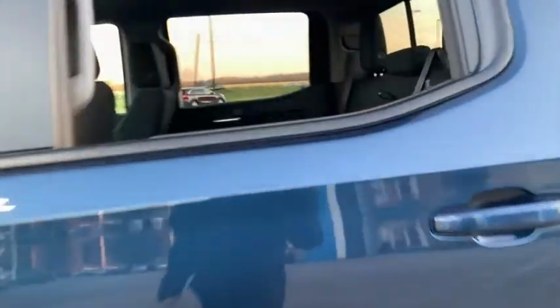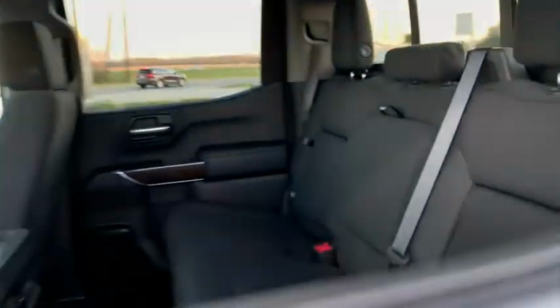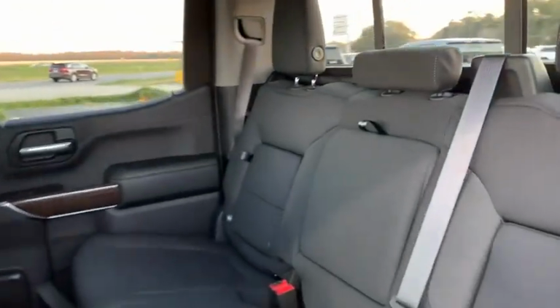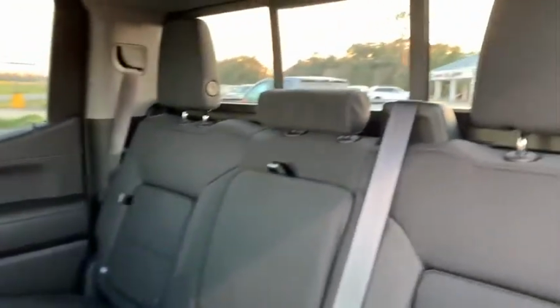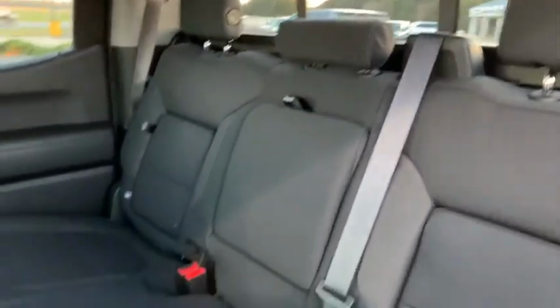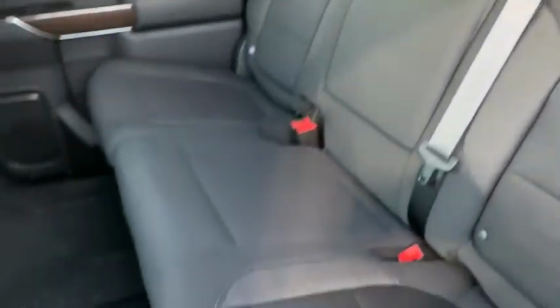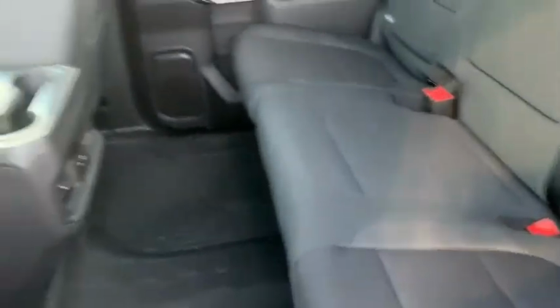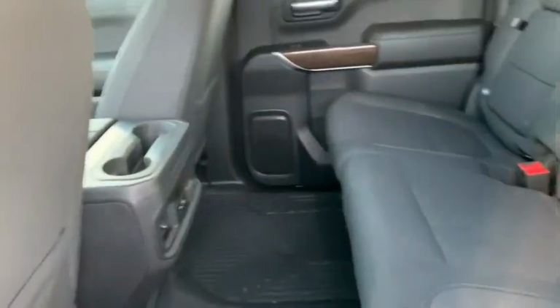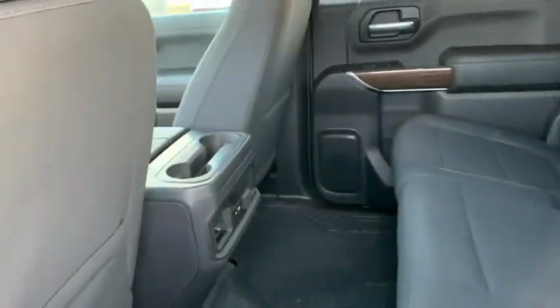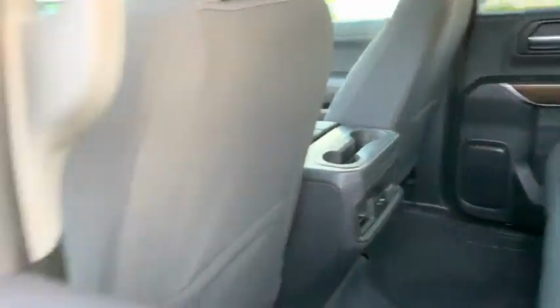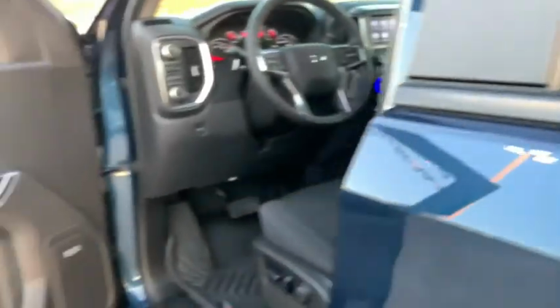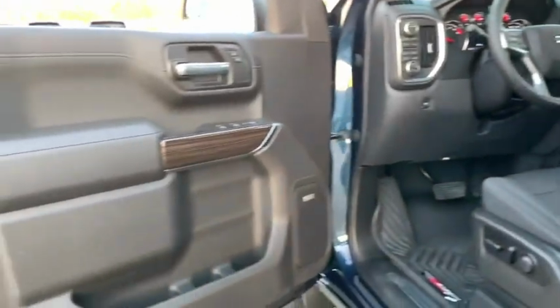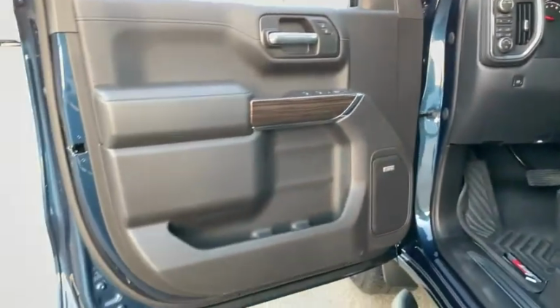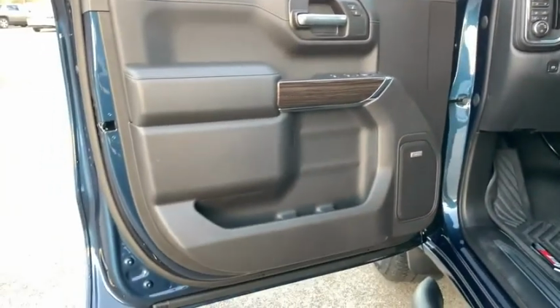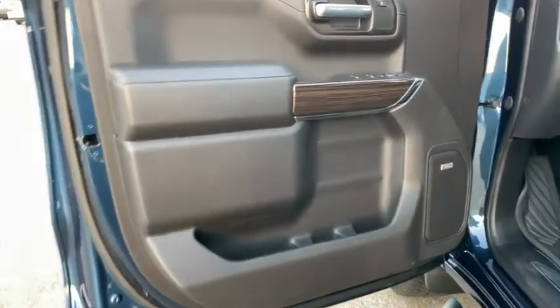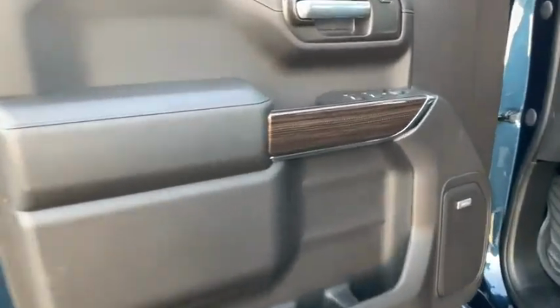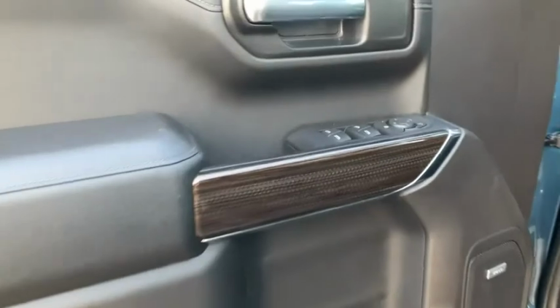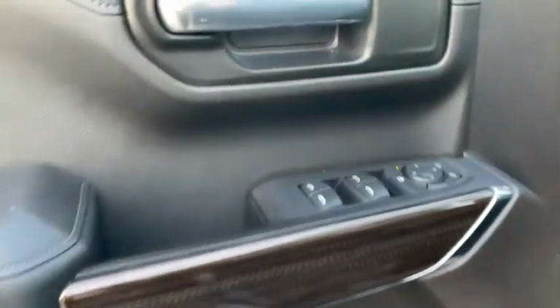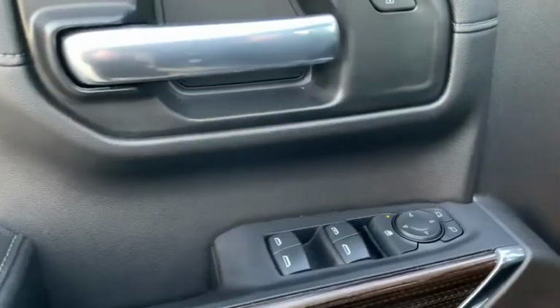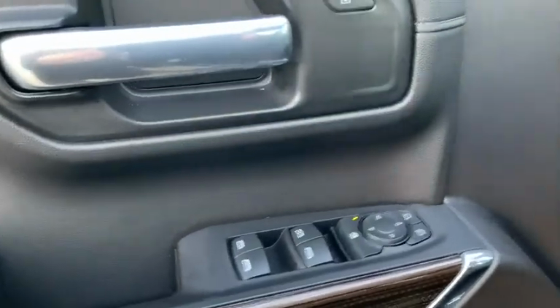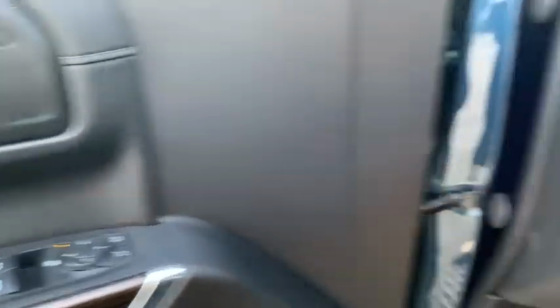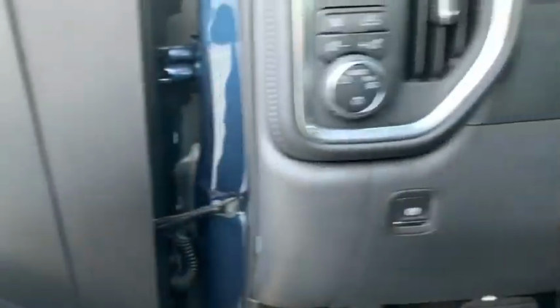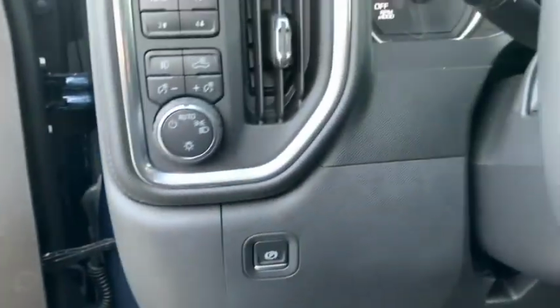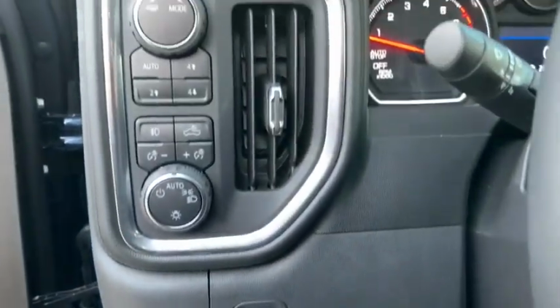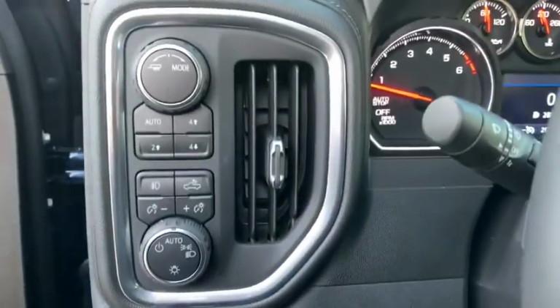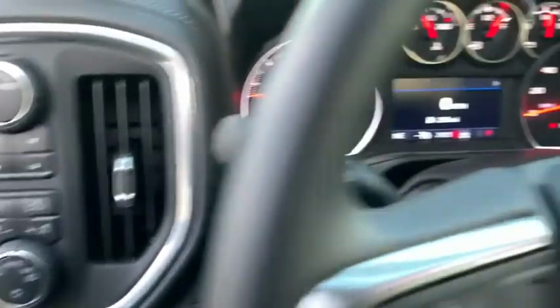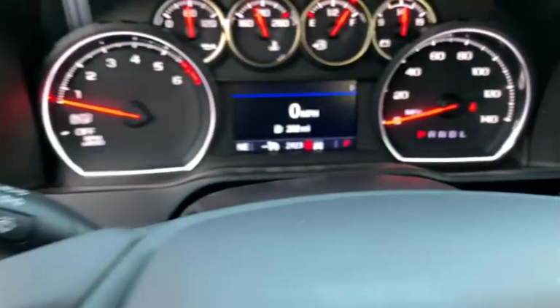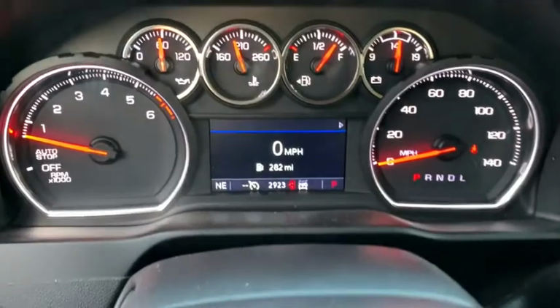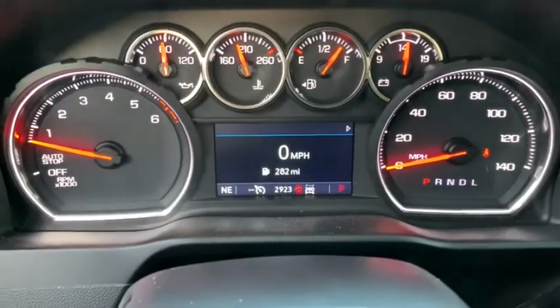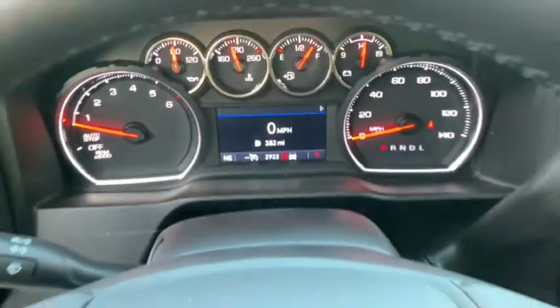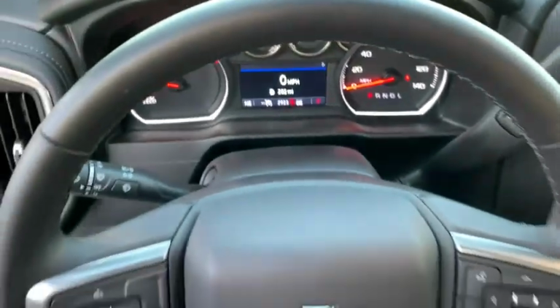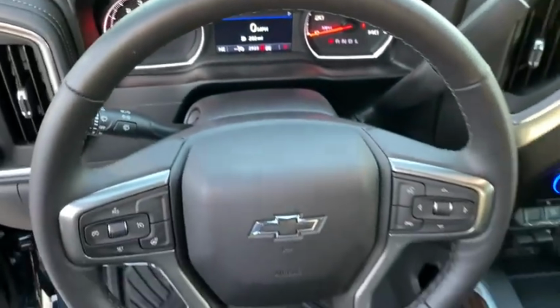Here are some of this vehicle's great options: steering wheel audio controls, traction control, remote engine start, dual airbags, leather-wrapped steering wheel, alloy wheels, power steering, four-wheel disc brakes, floor mats.